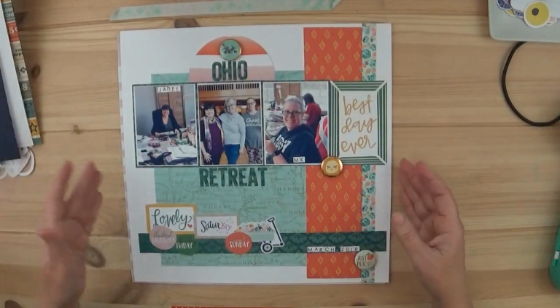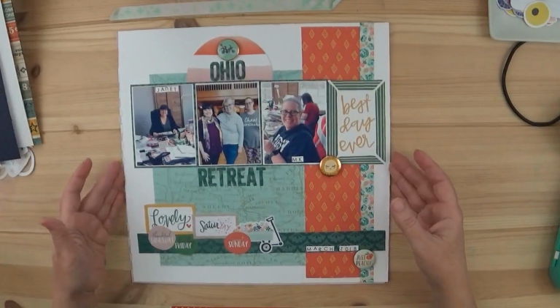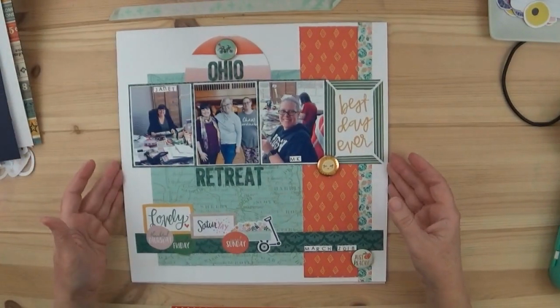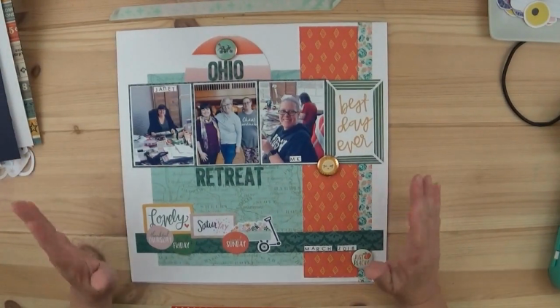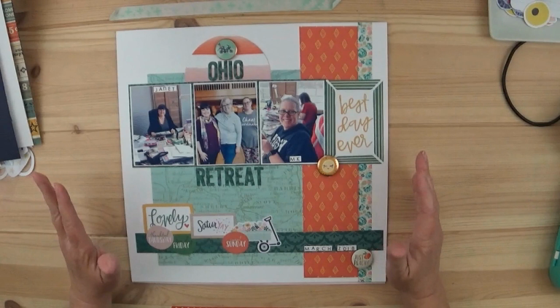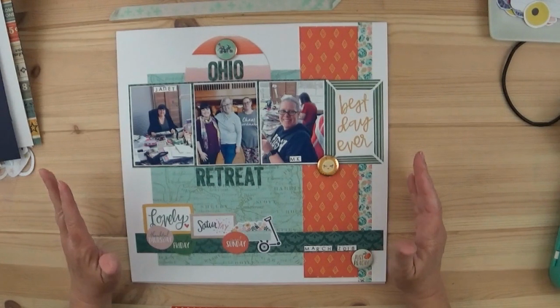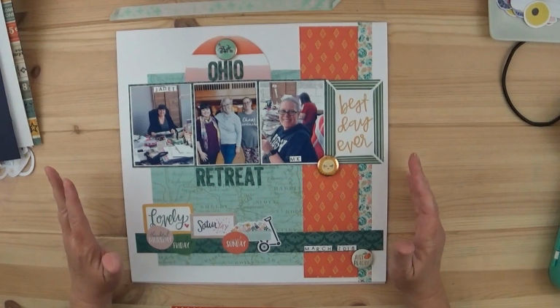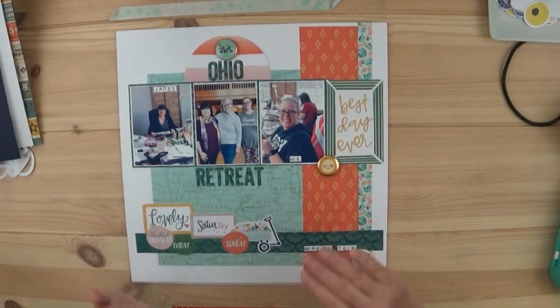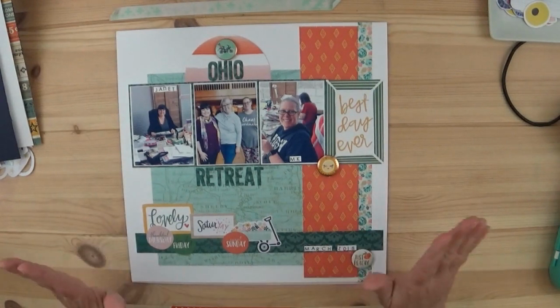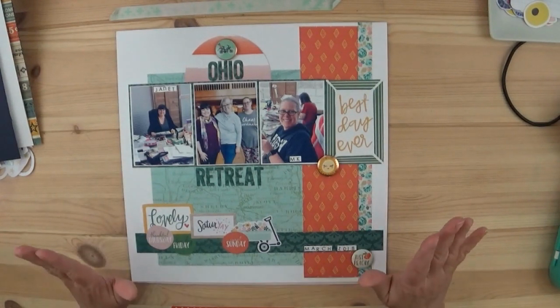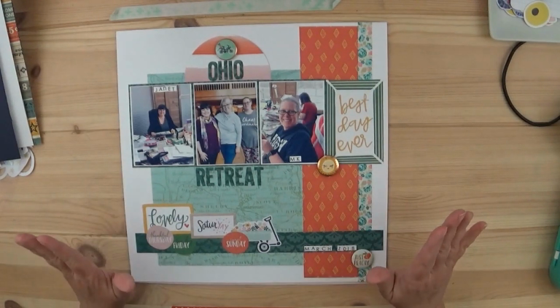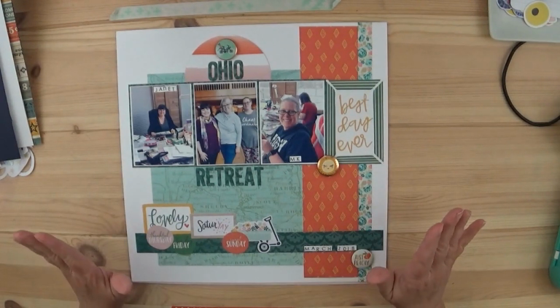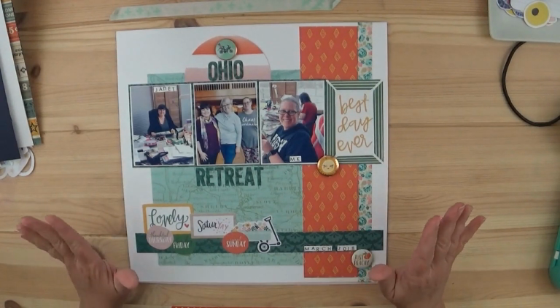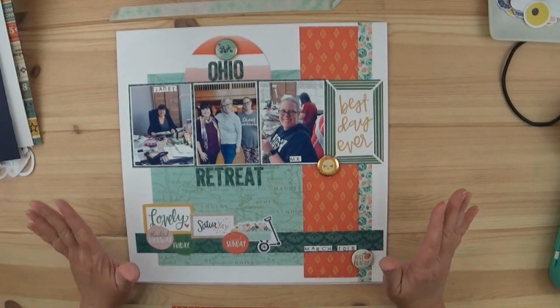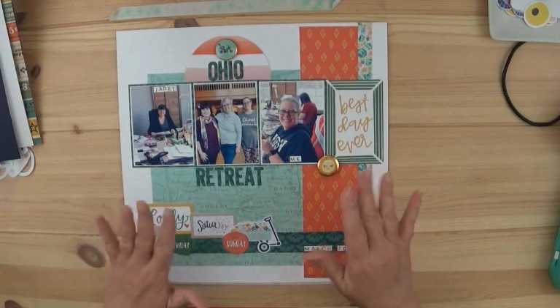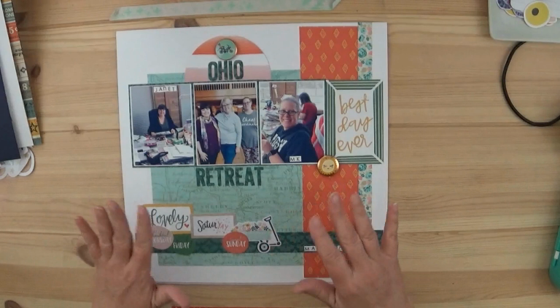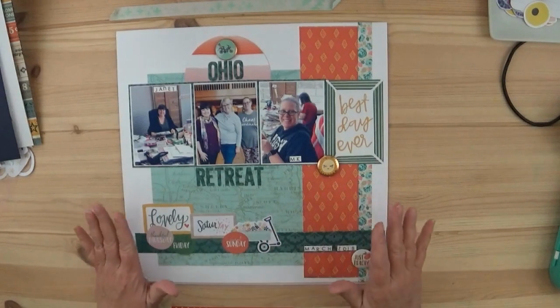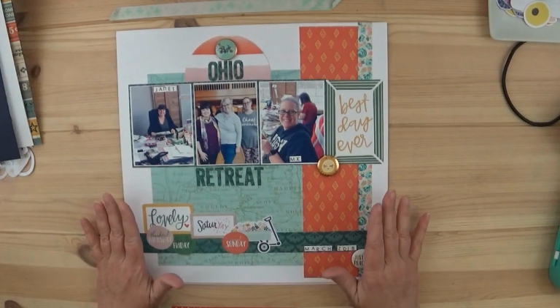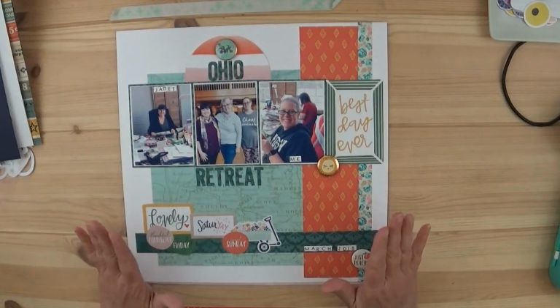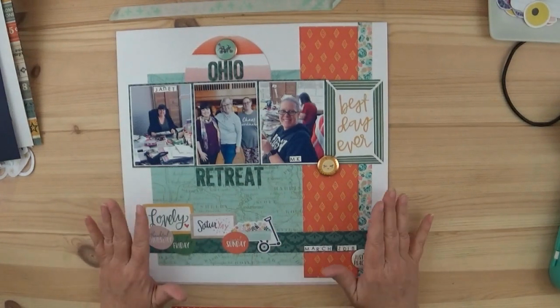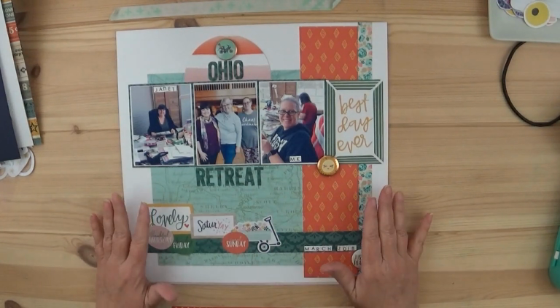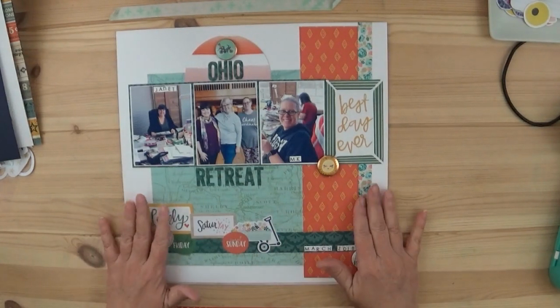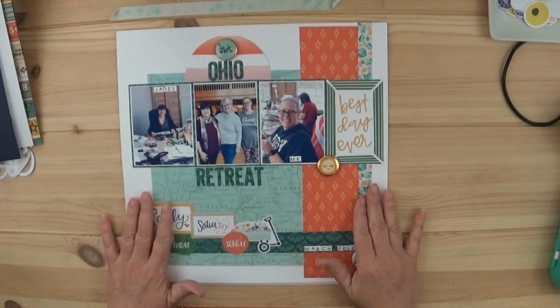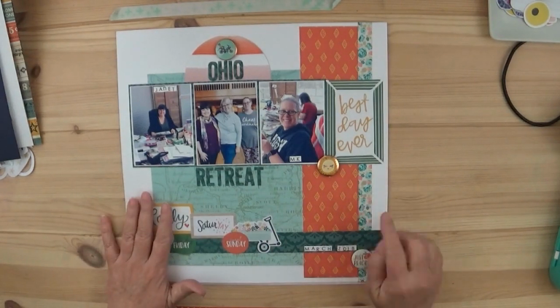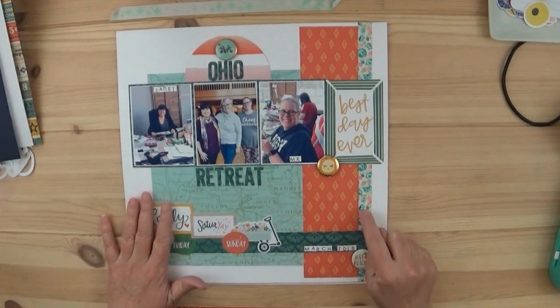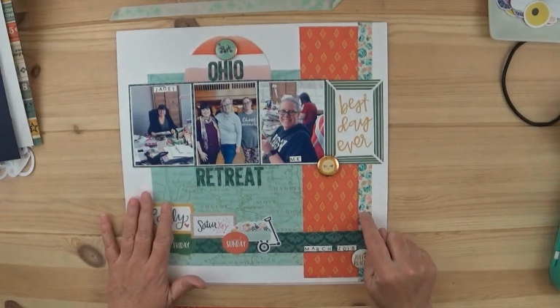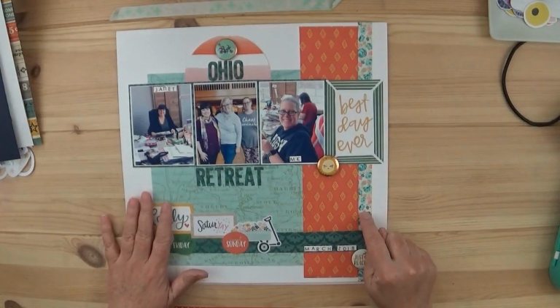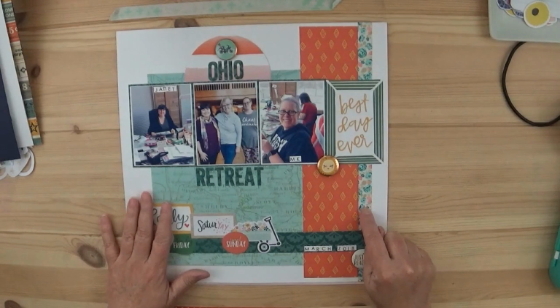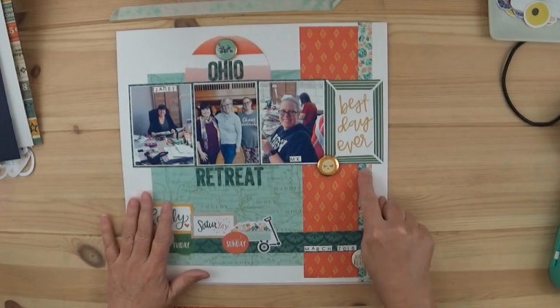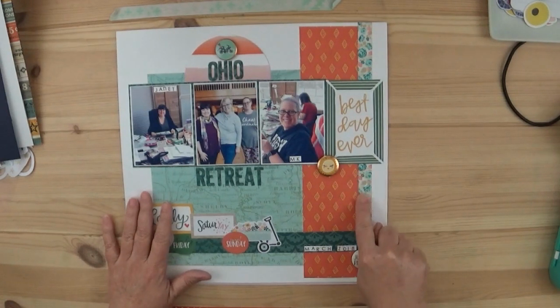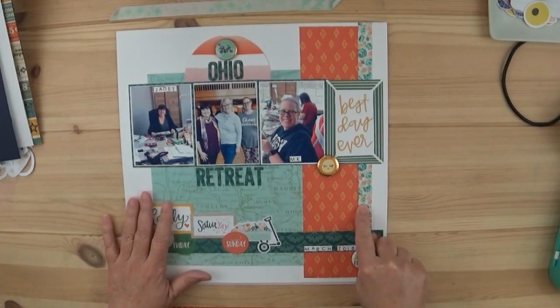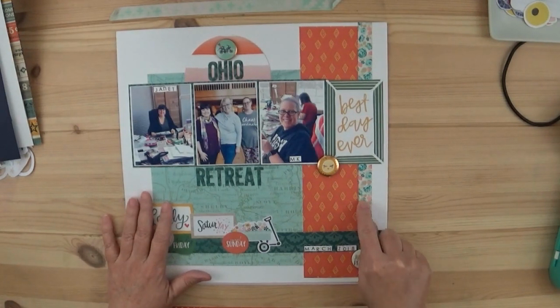And then this was the most recent one — the last layout I completed — pulling all of my papers together, trying to piece things together. I did have quite a bit left over still.